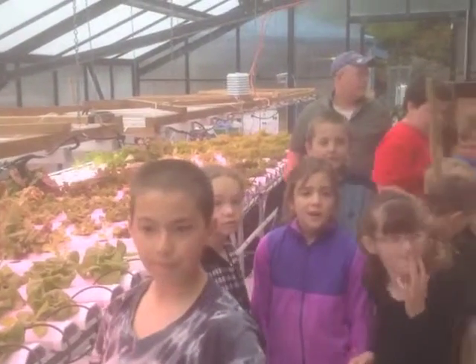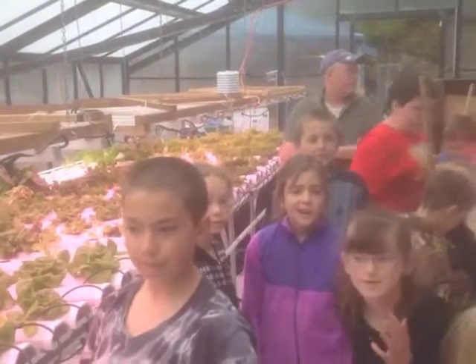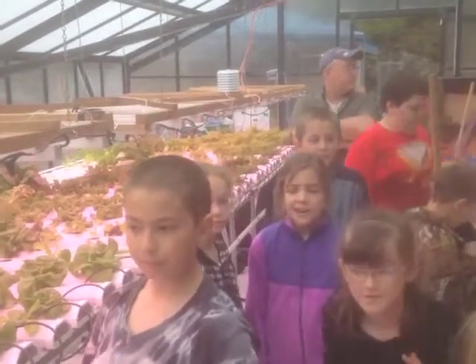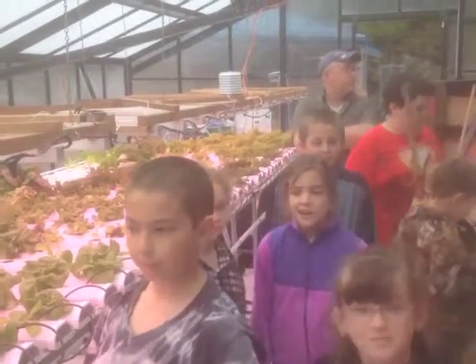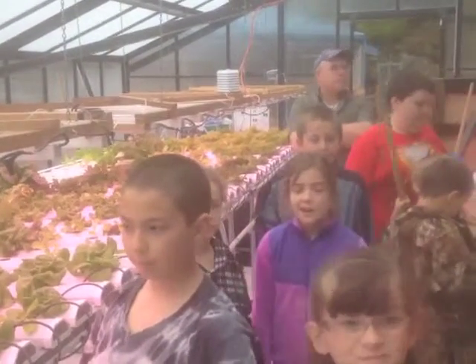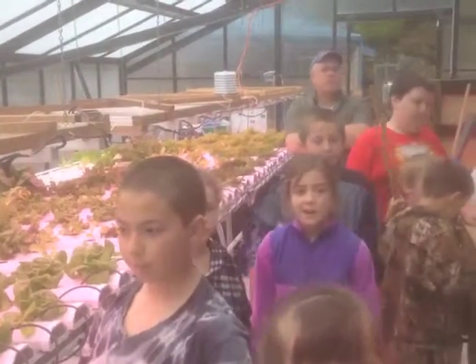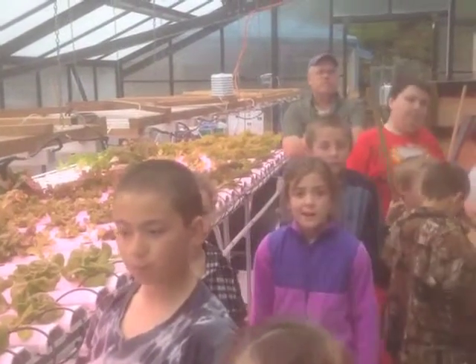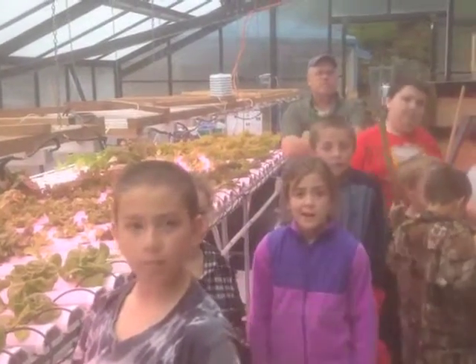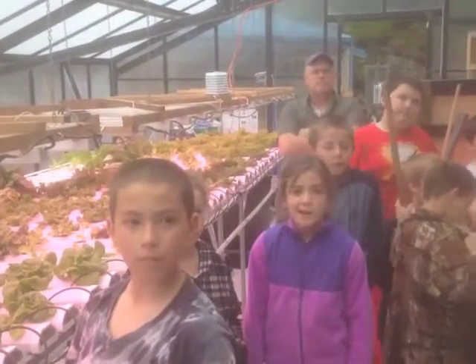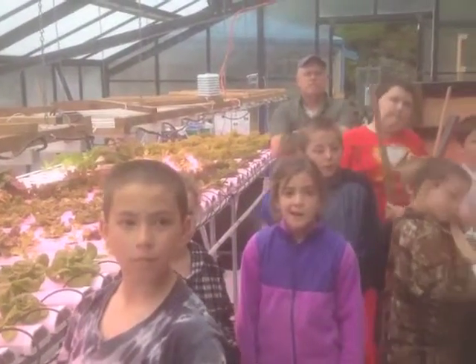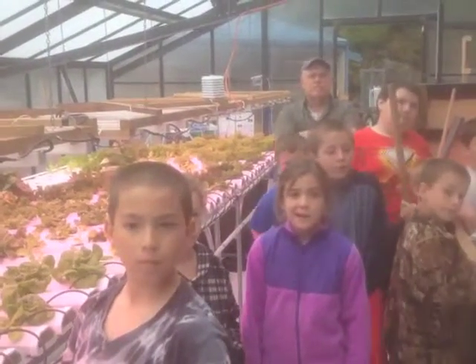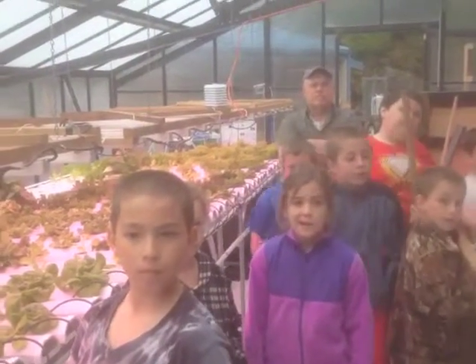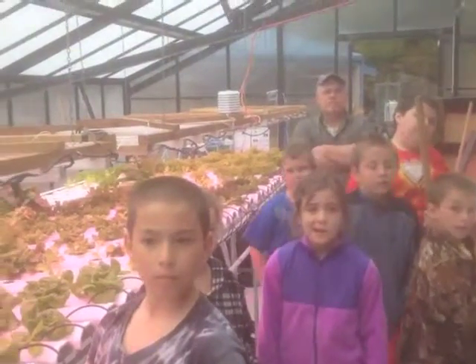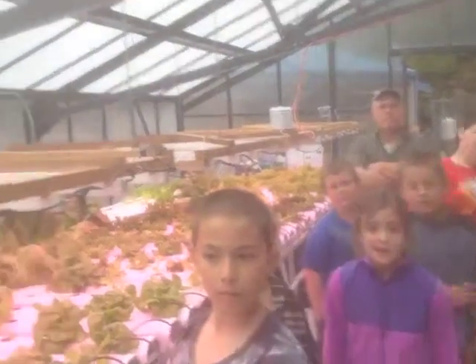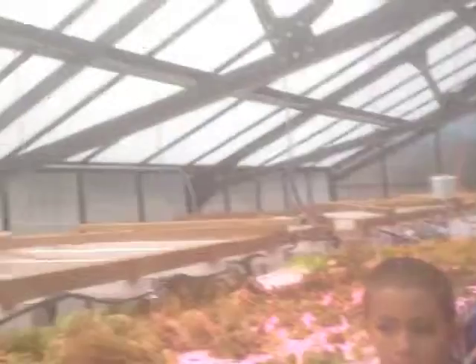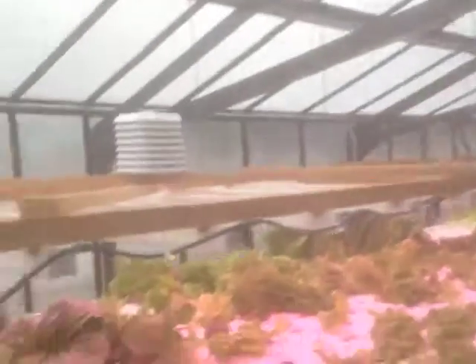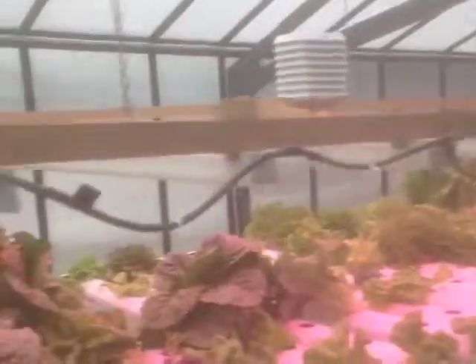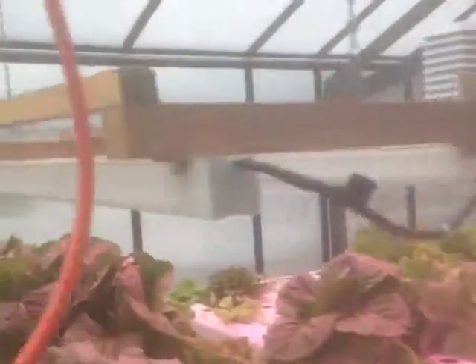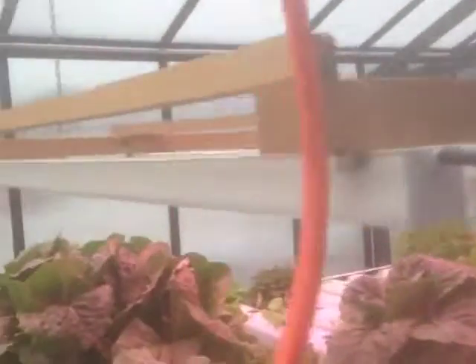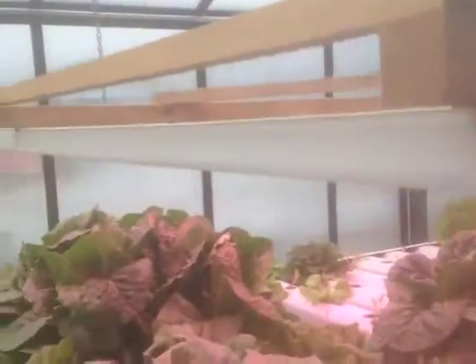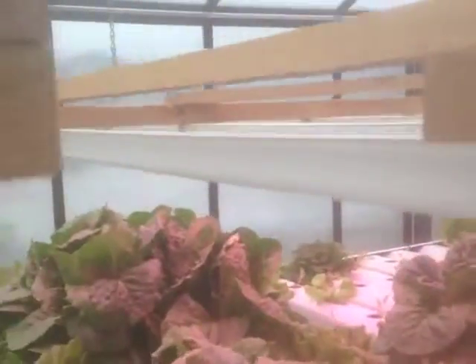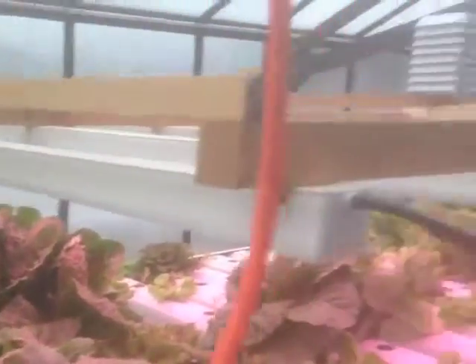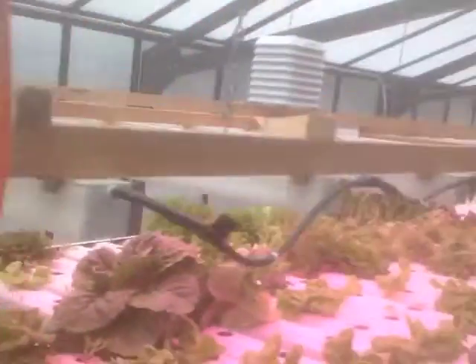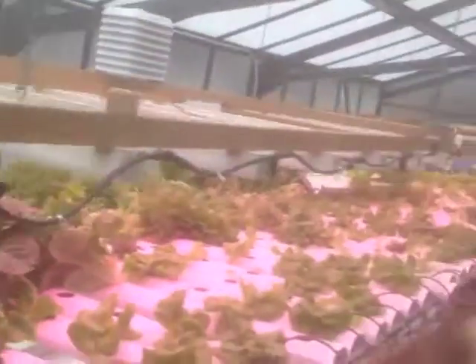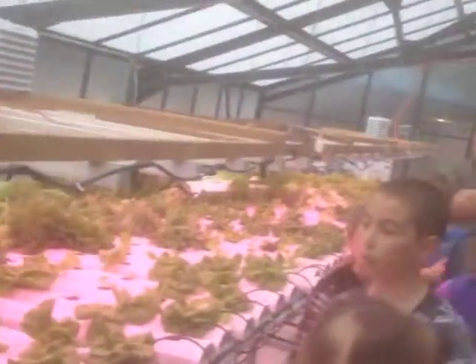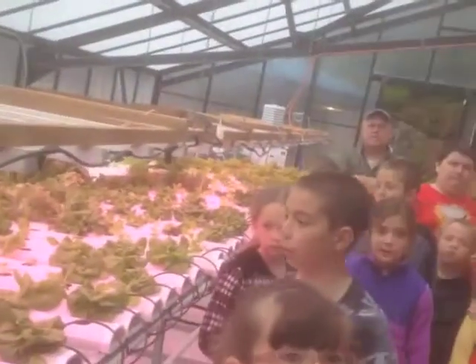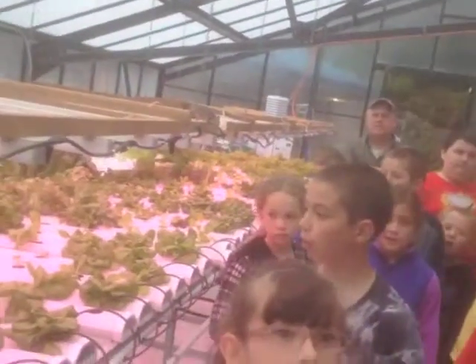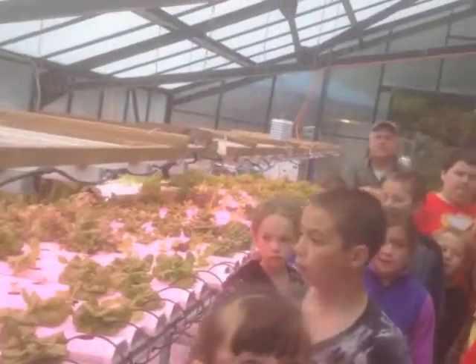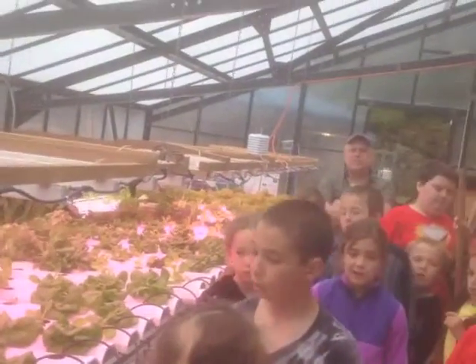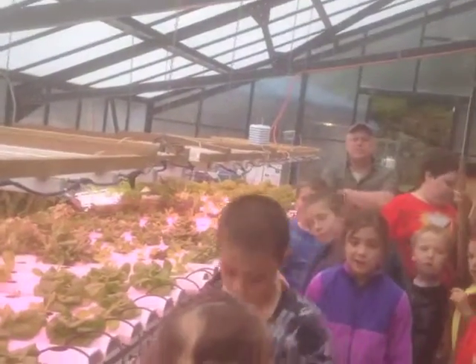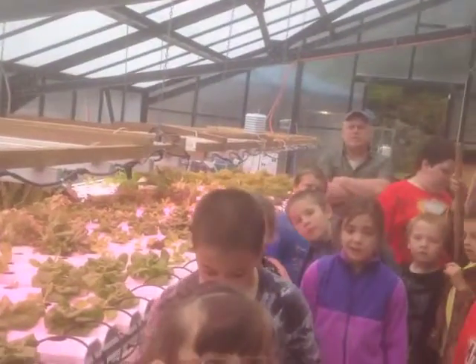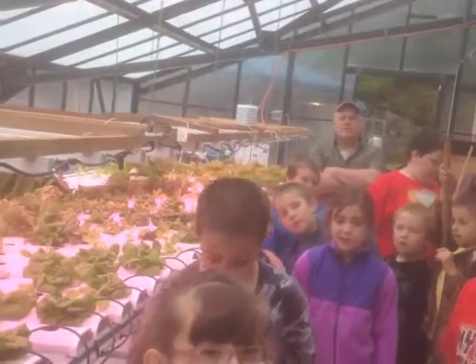In about six weeks, those seeds that you planted are going to be this size right here. In just six weeks — pretty amazing, huh?